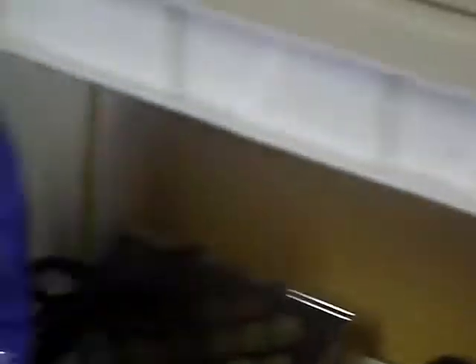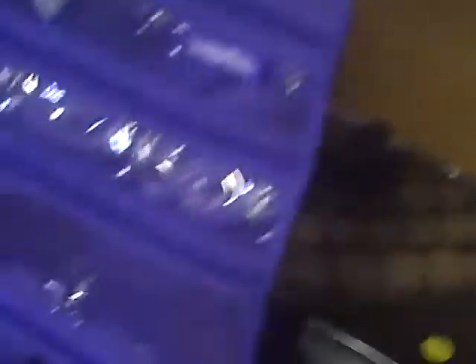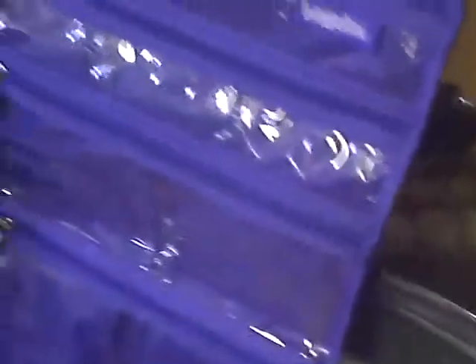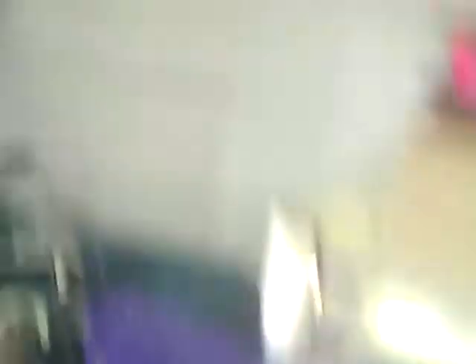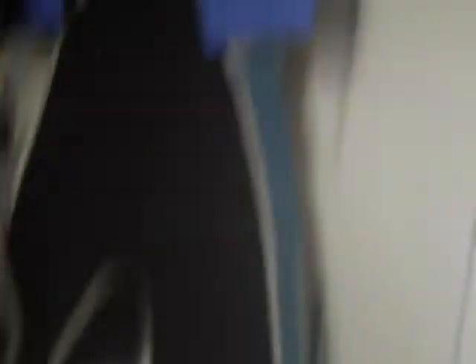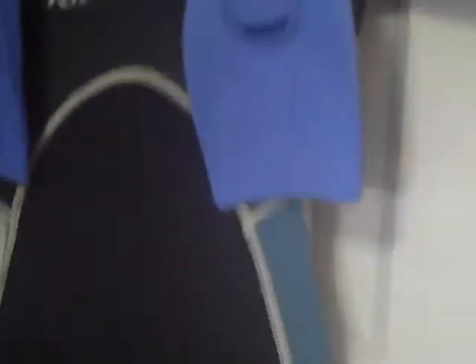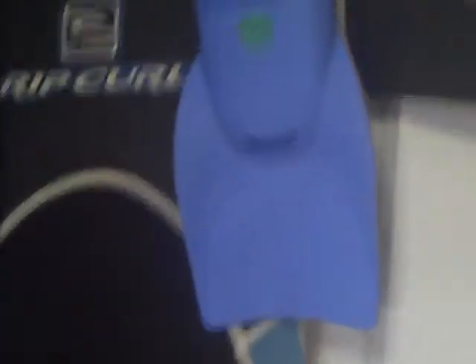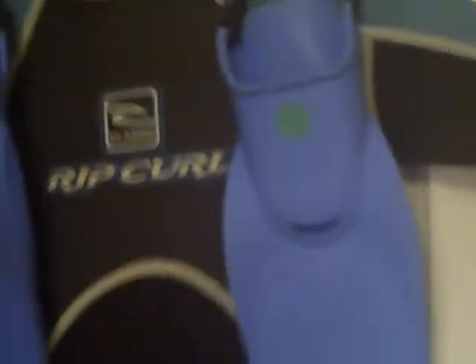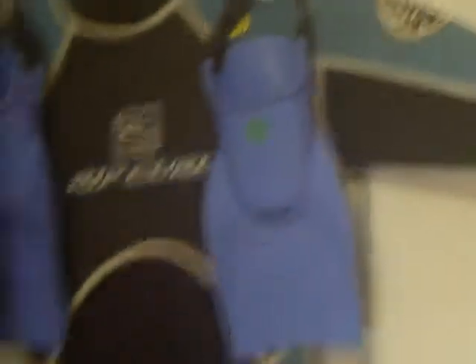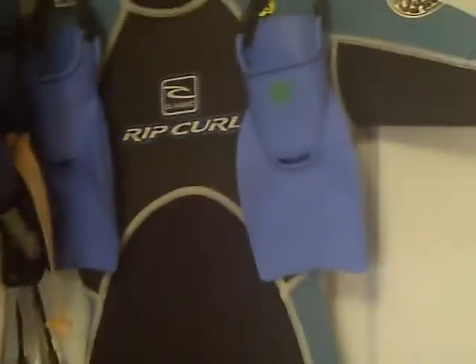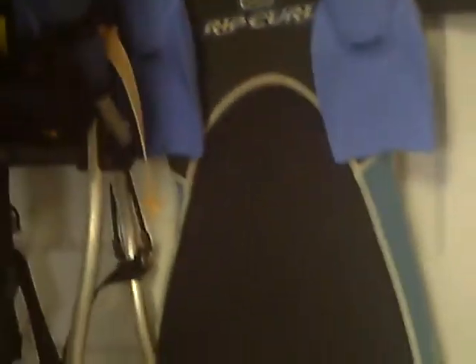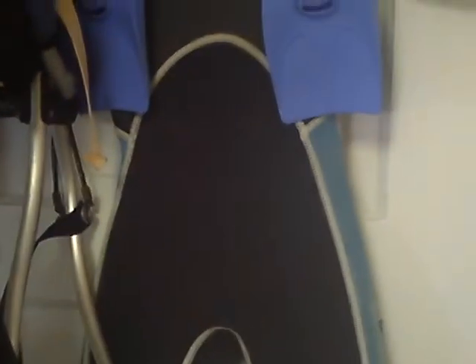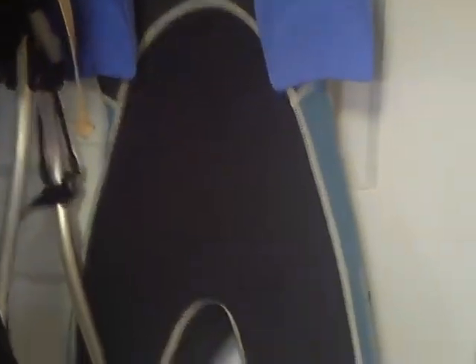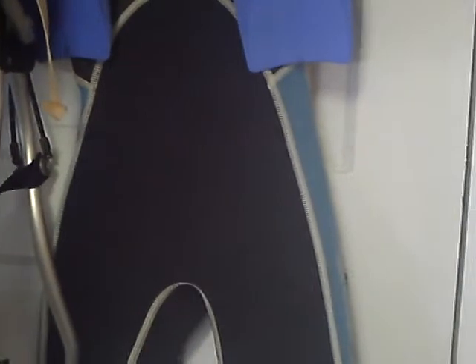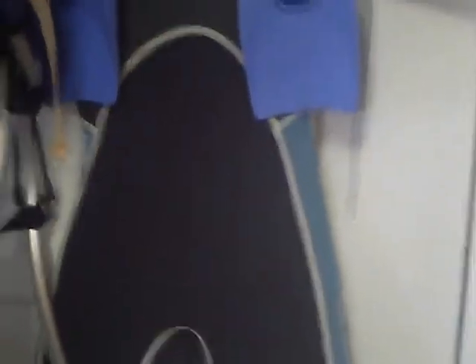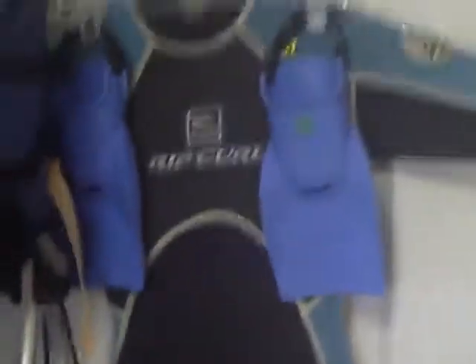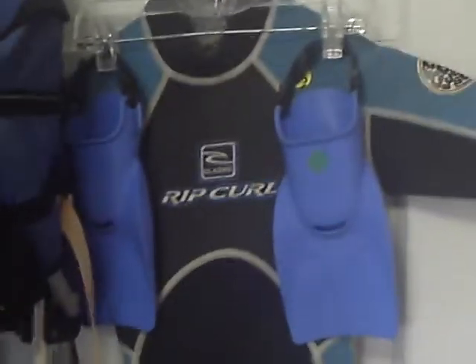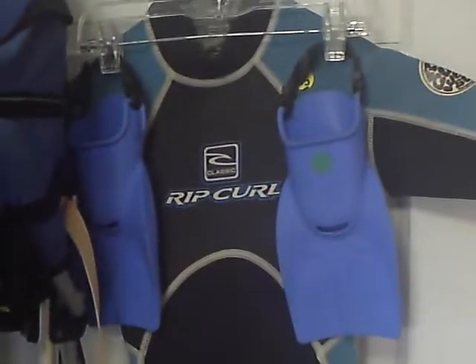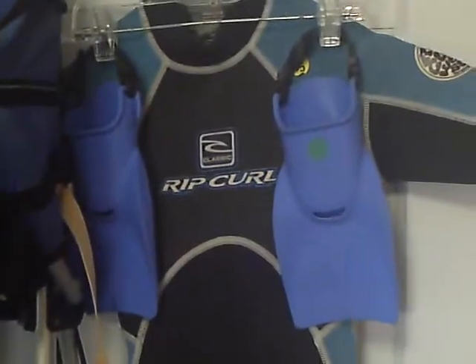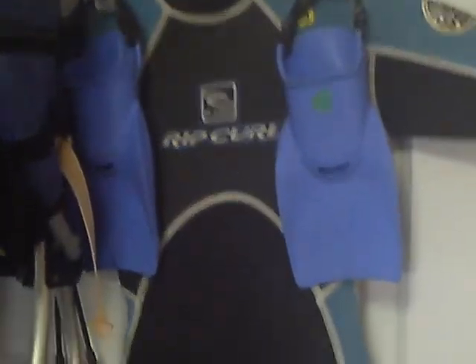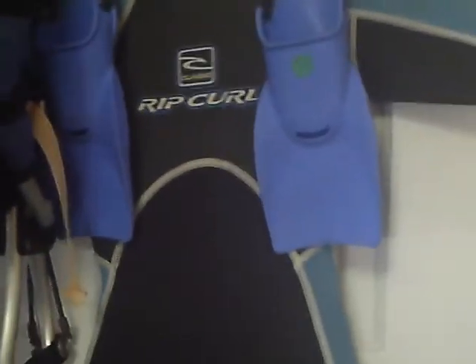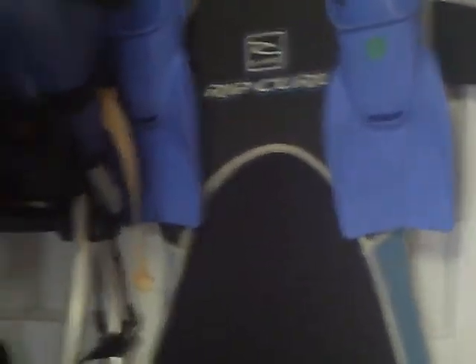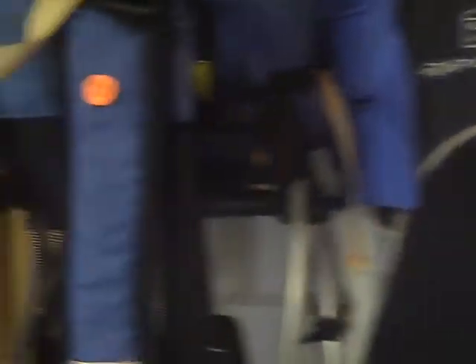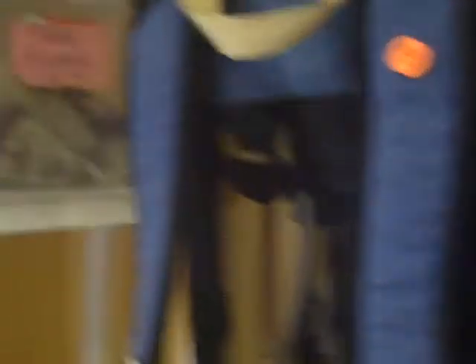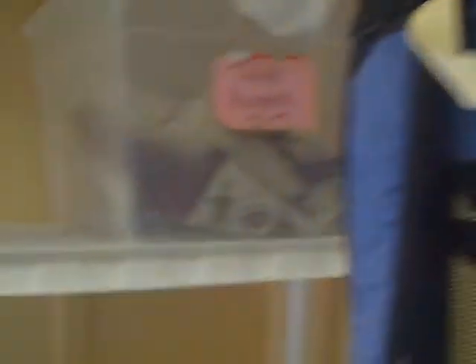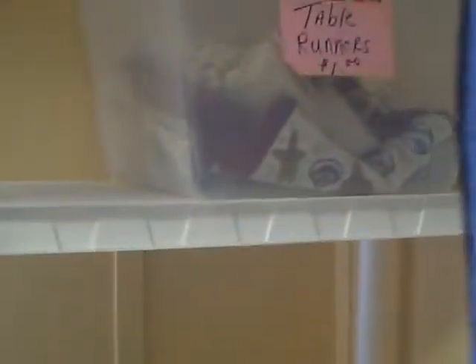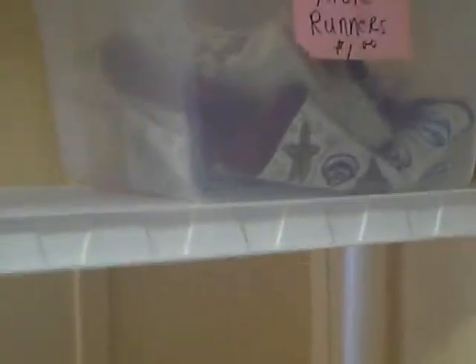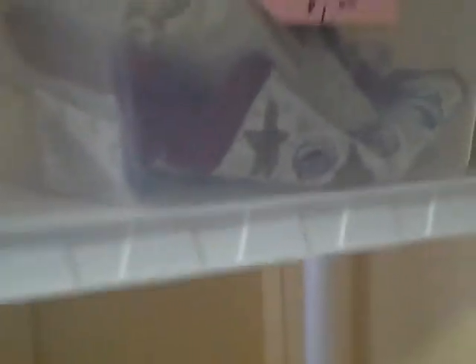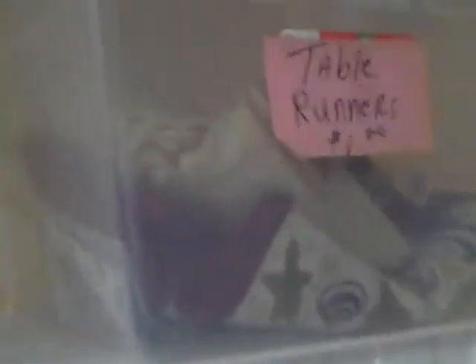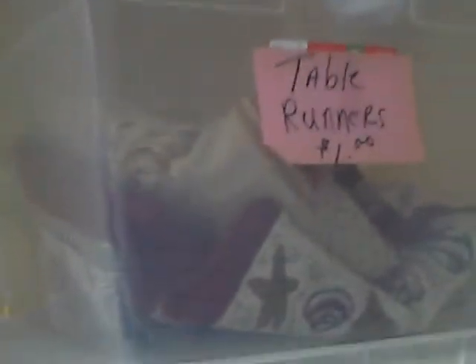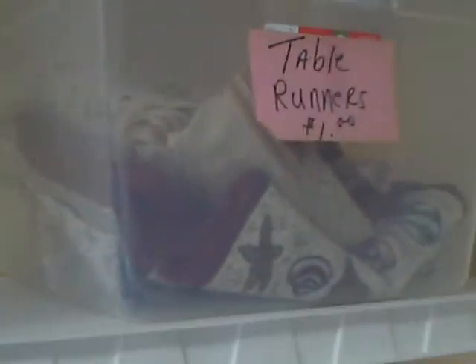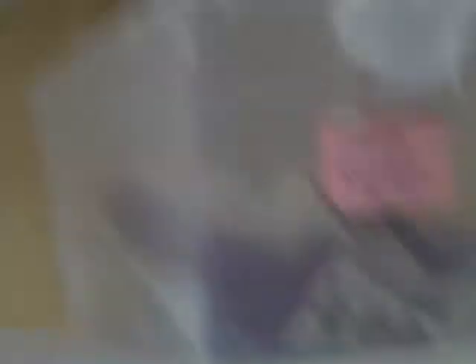We have this cute little child size suit and flippers. We have some beautiful table runners — they are all a dollar.